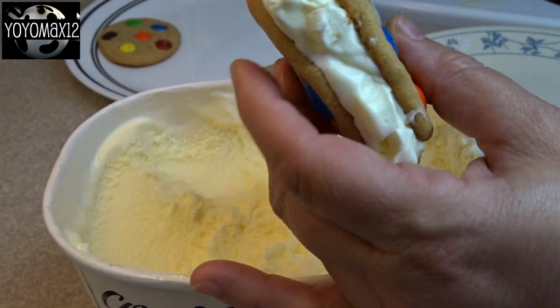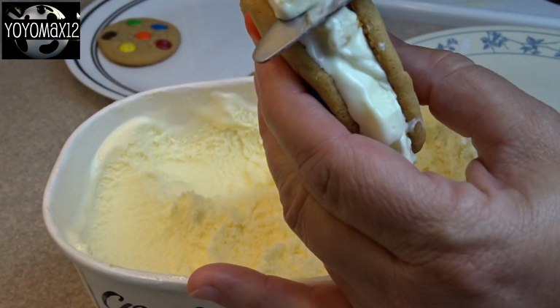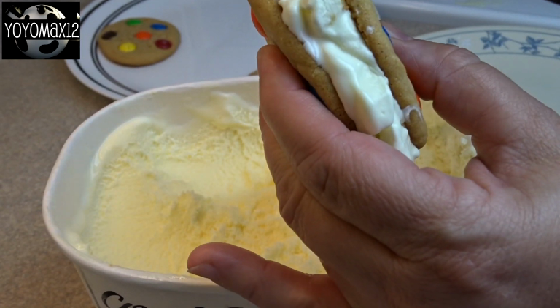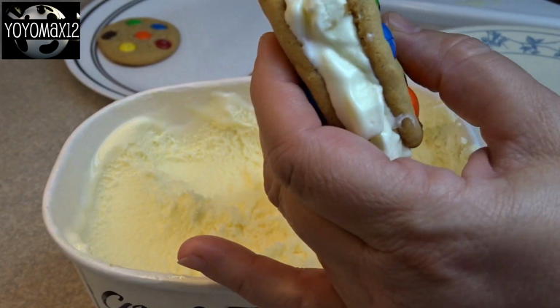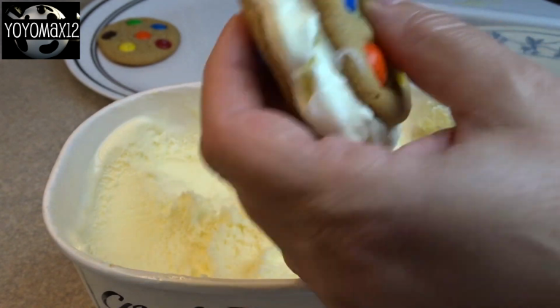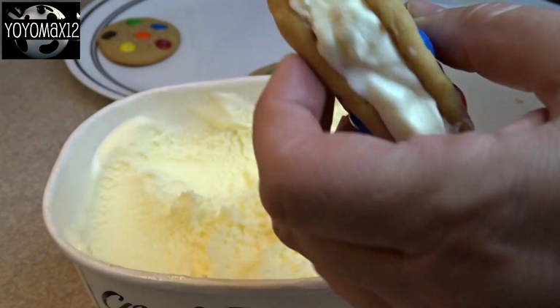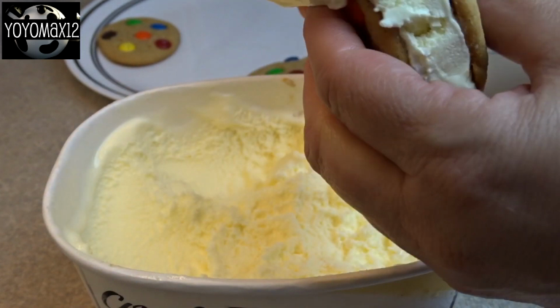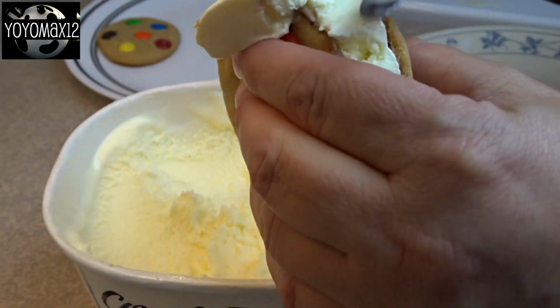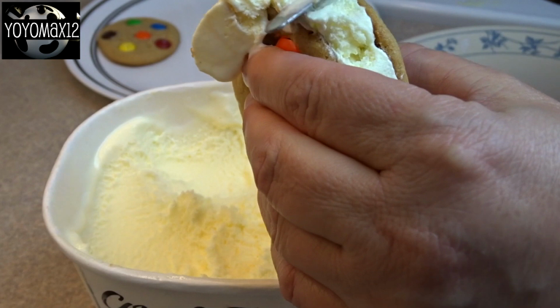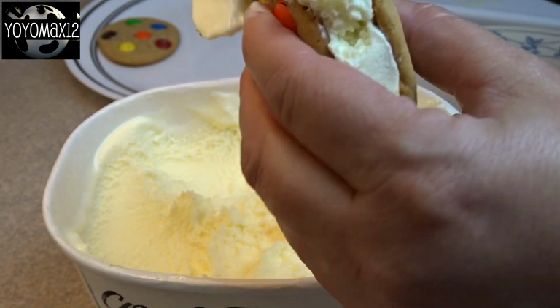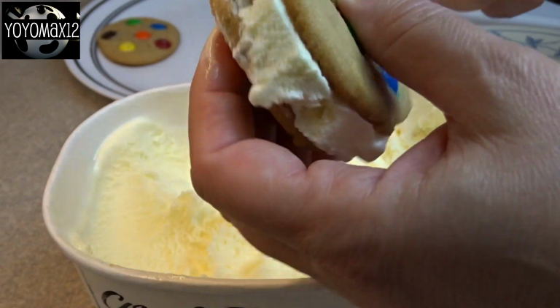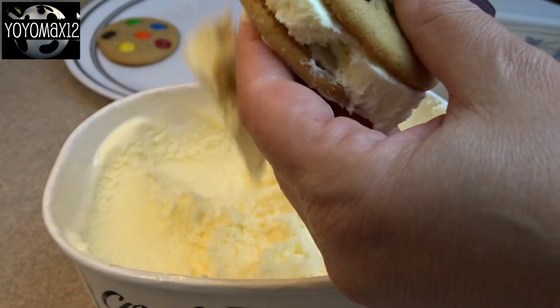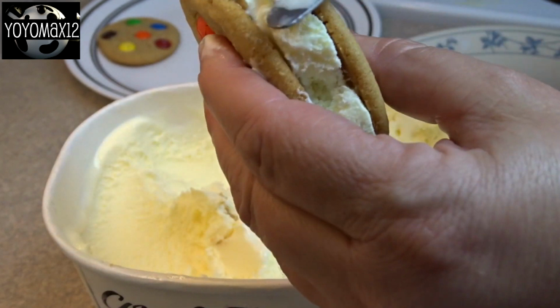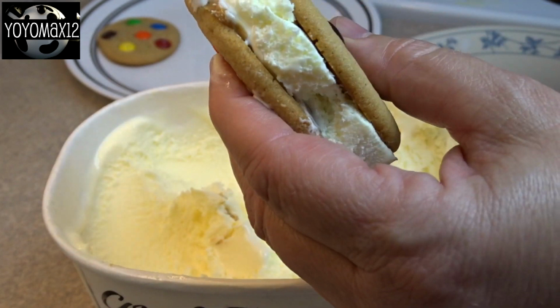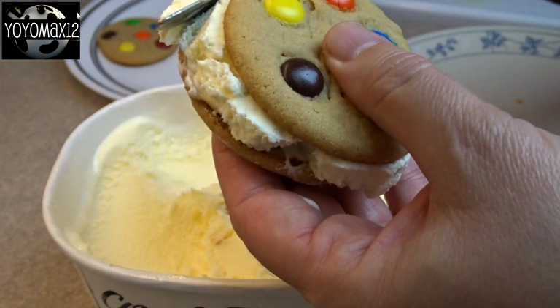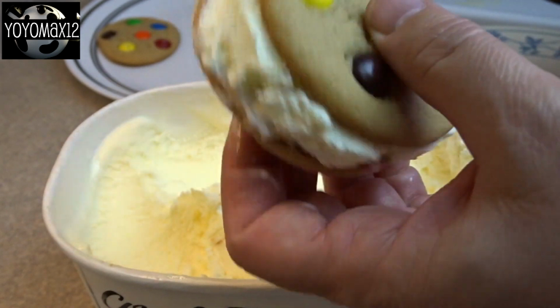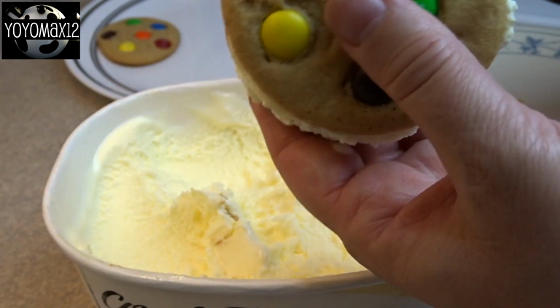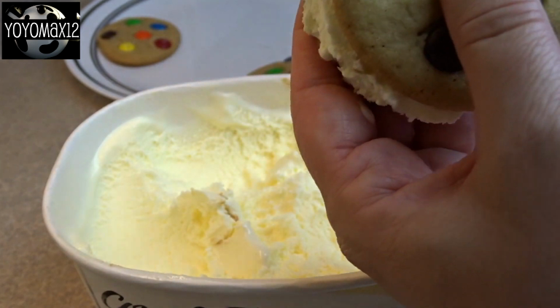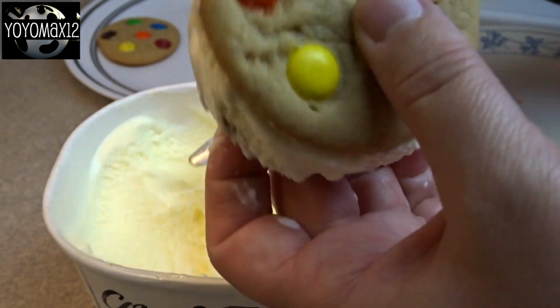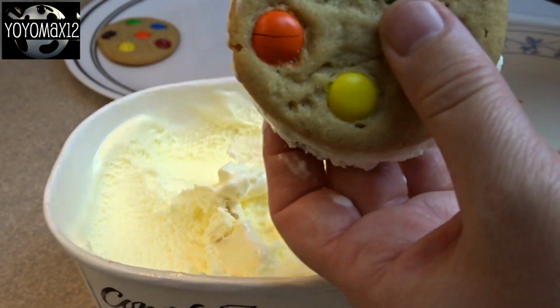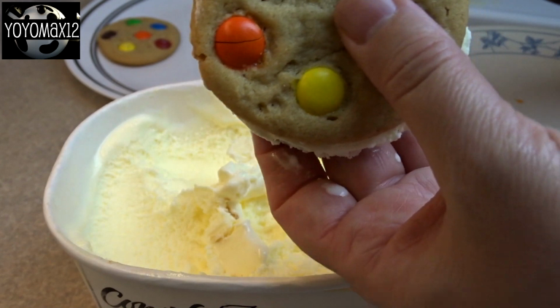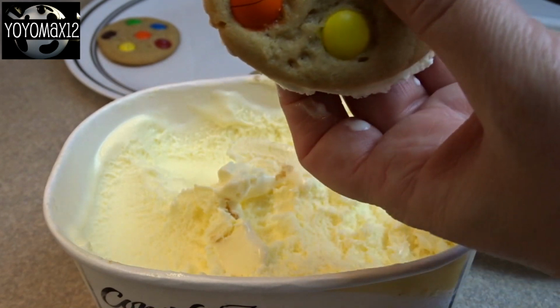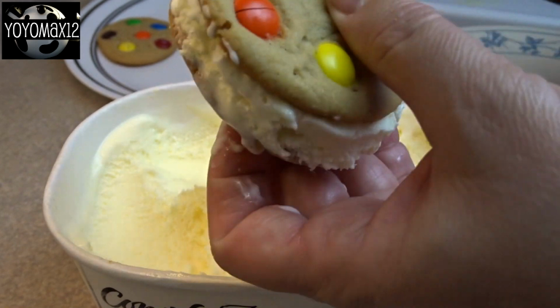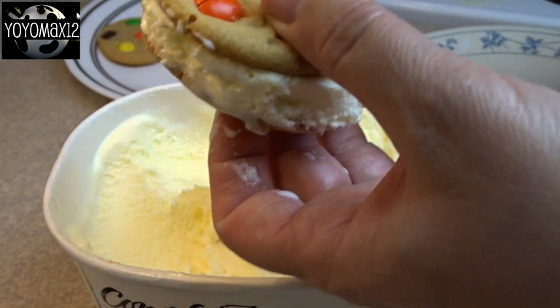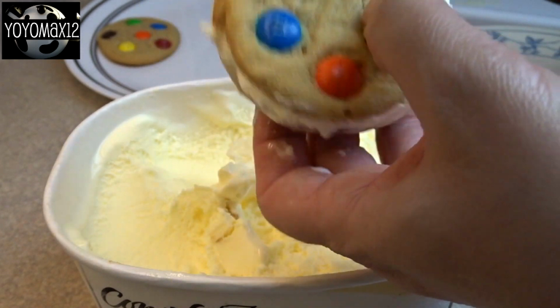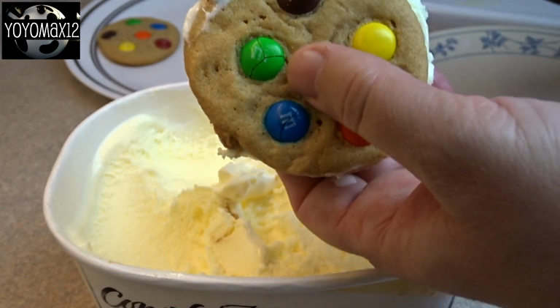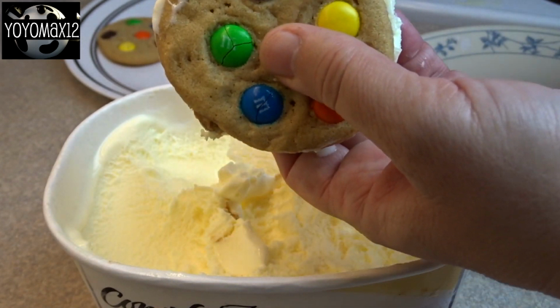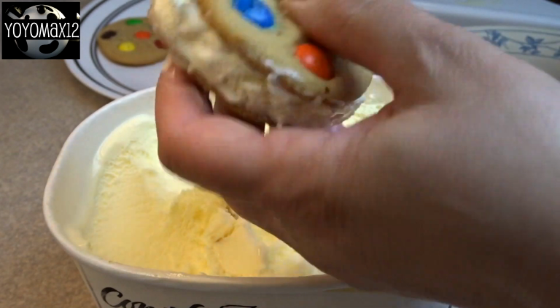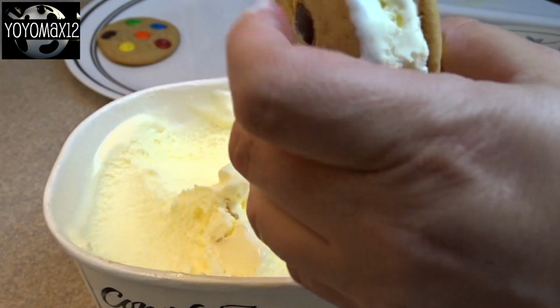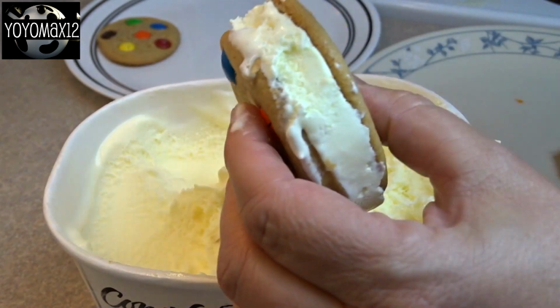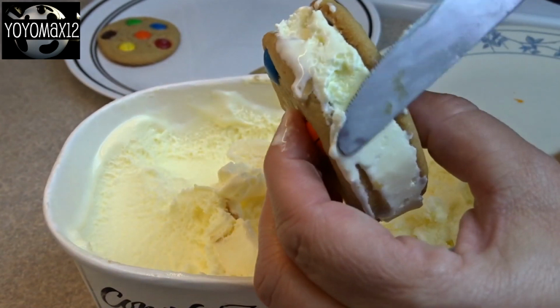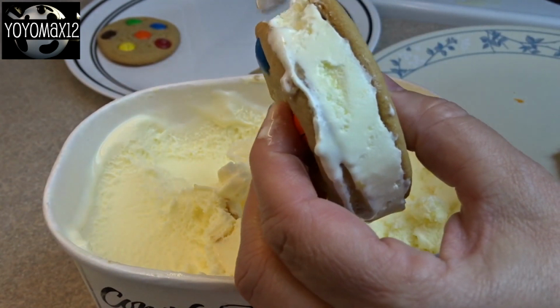I recommend that you work quickly. I also recommend that you take your cookies and put them in the freezer — make sure they're nice and frozen before you start adding ice cream. This will slow down the melting of the ice cream and give you more time to work with.